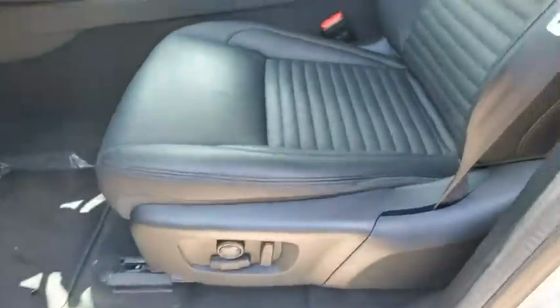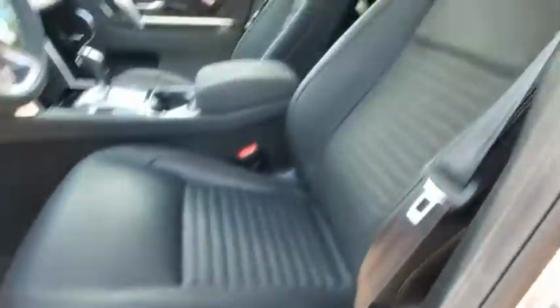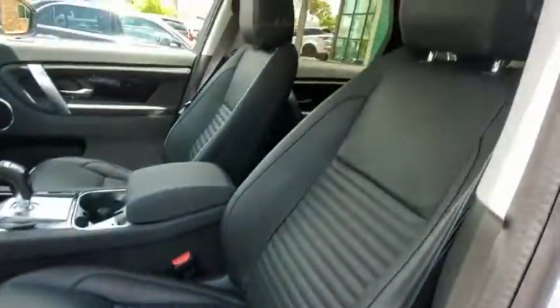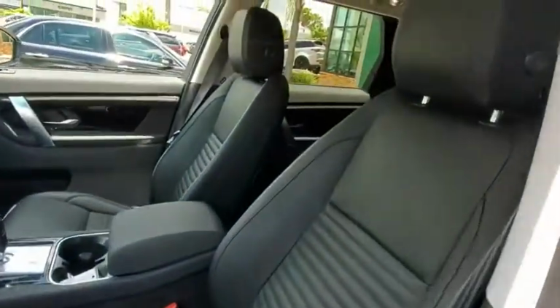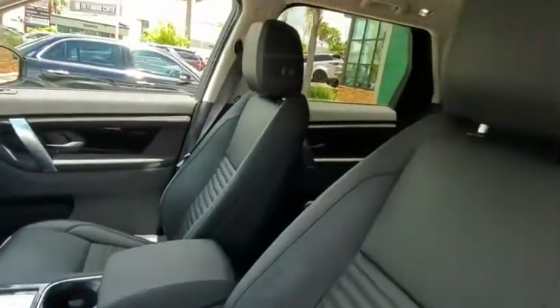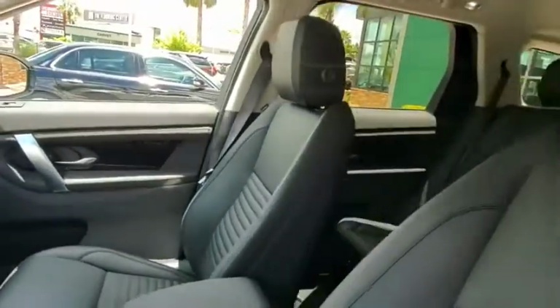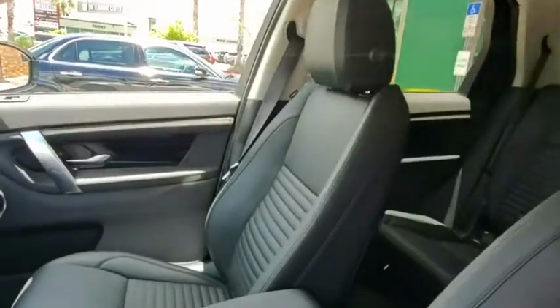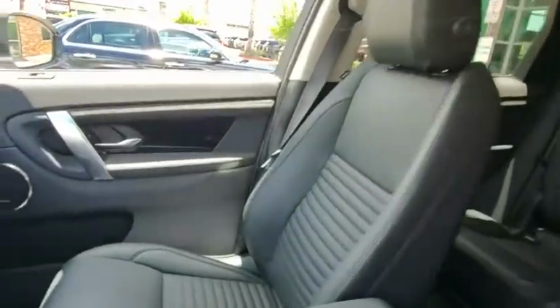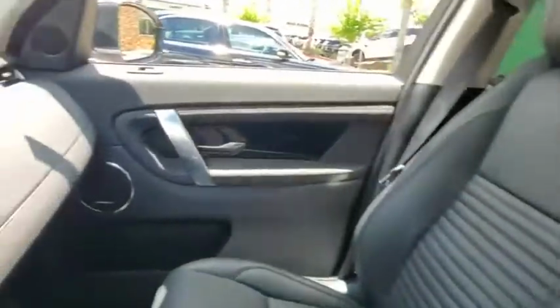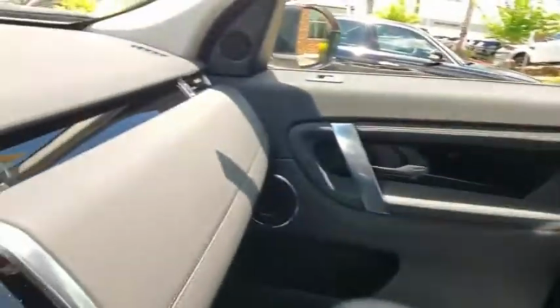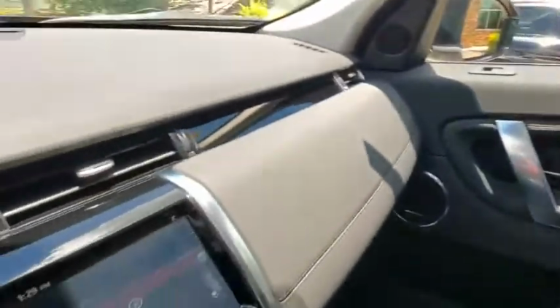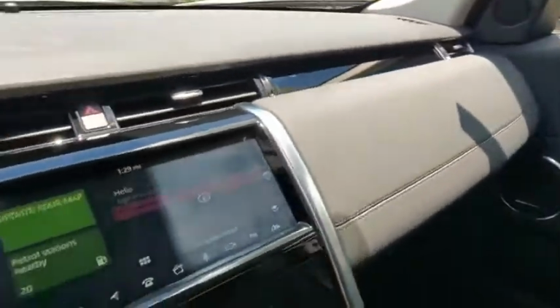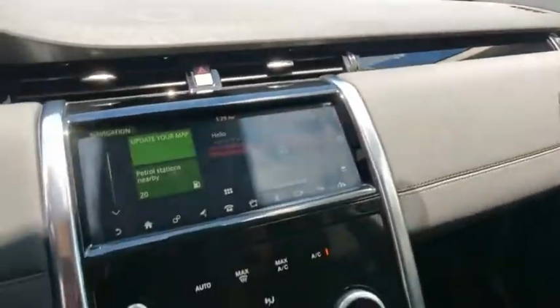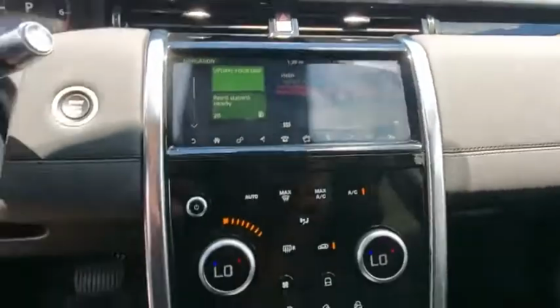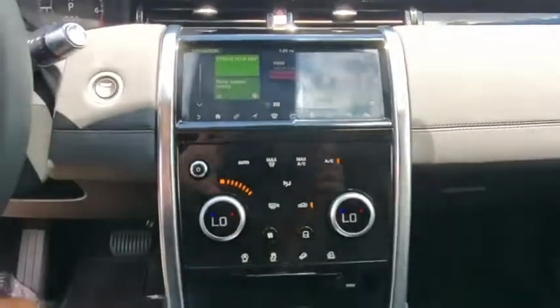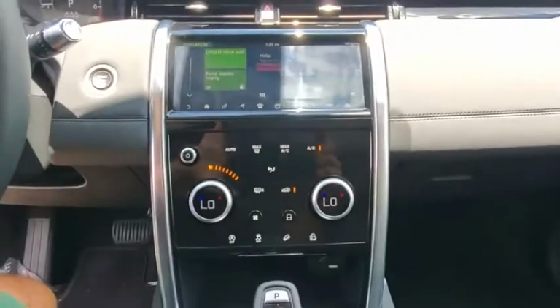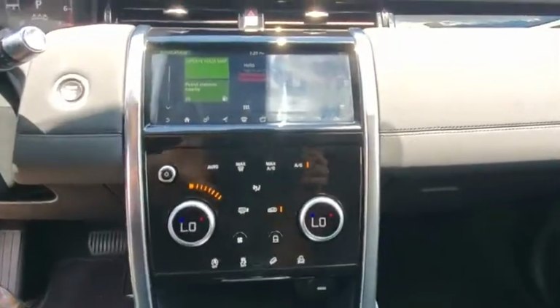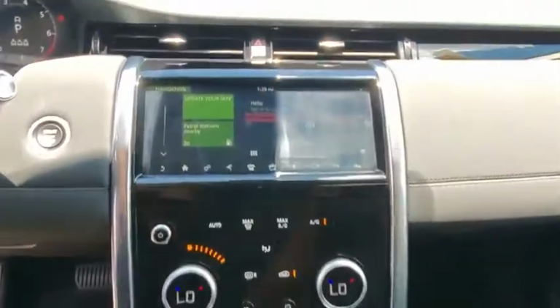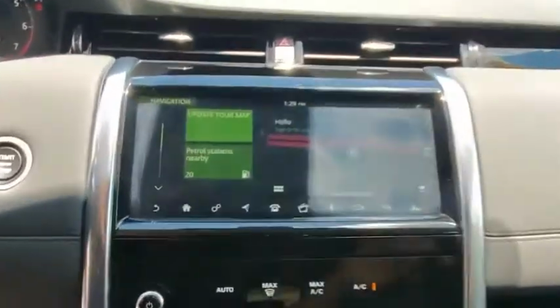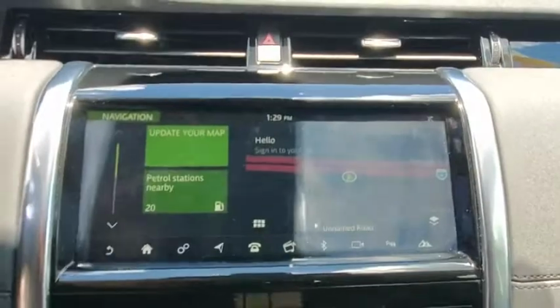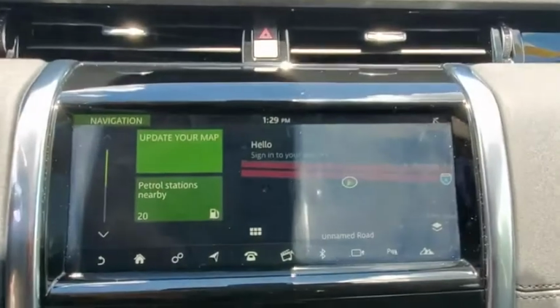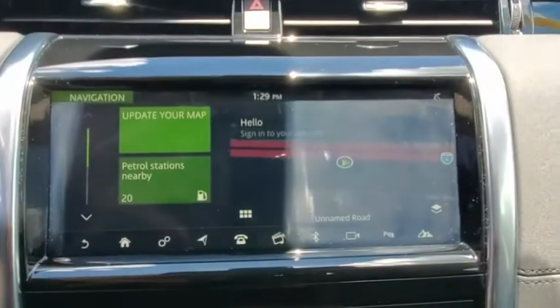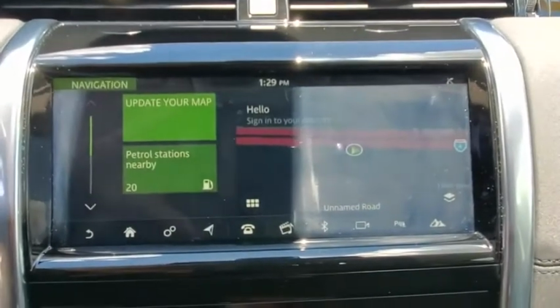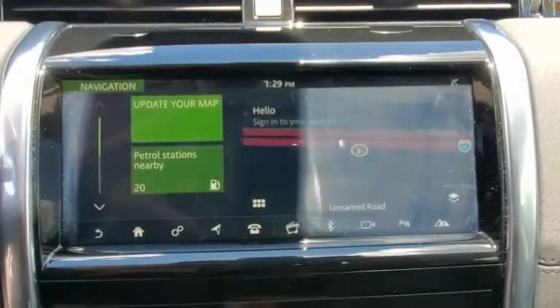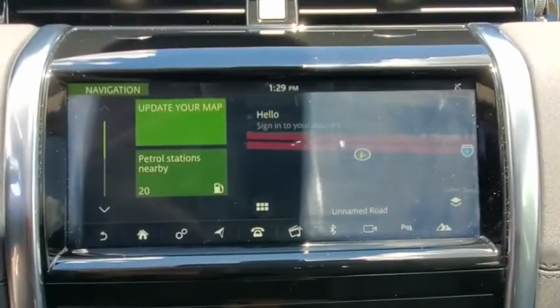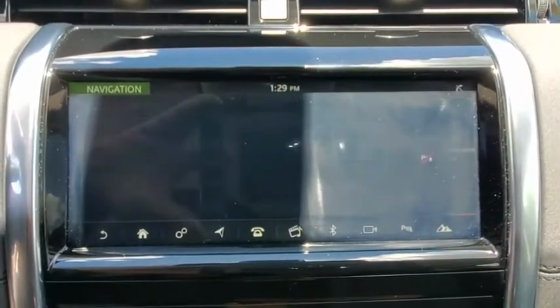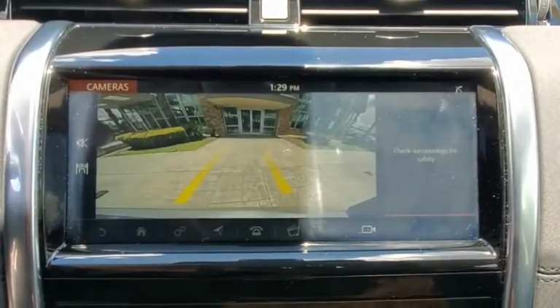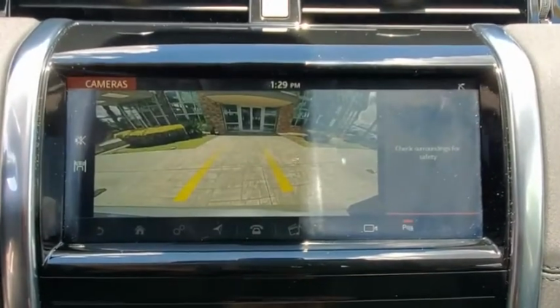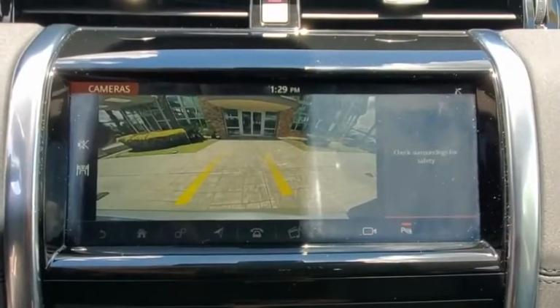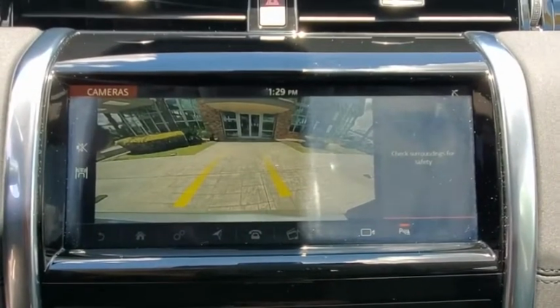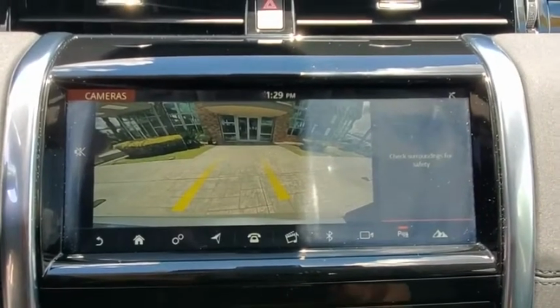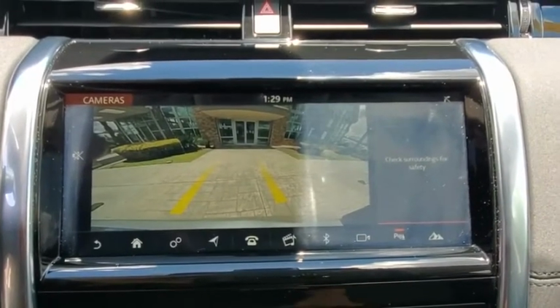Anti-lock braking system, leather-wrapped steering wheel, Bluetooth, adjustable steering wheel, power steering, four-wheel drive, four-wheel disc brakes, aluminum wheels, keyless start, and auto-dimming rearview mirror.